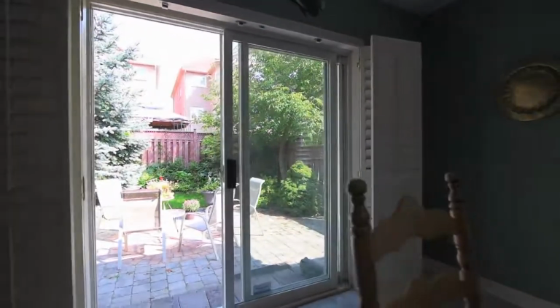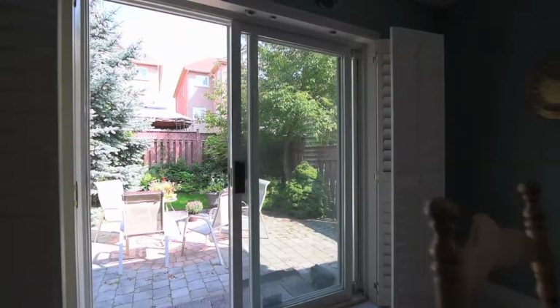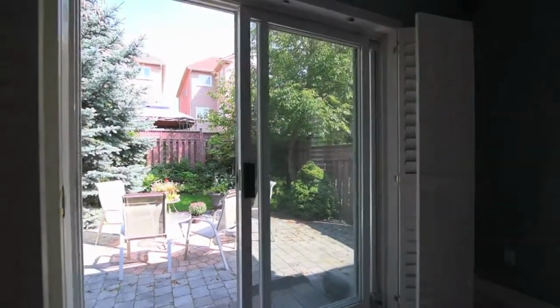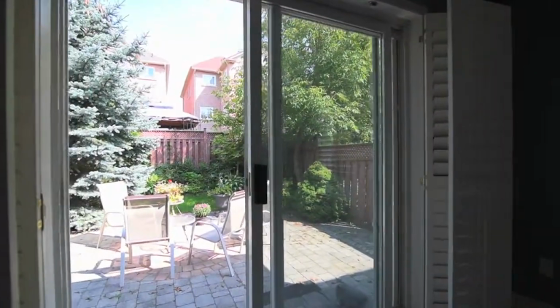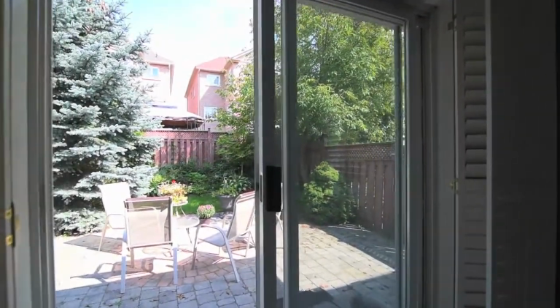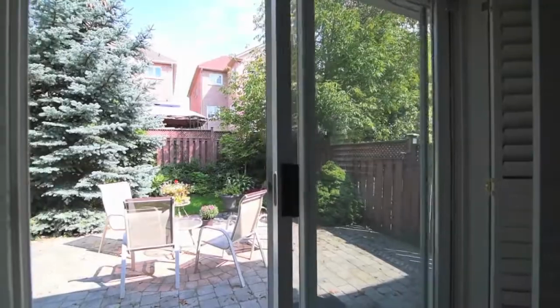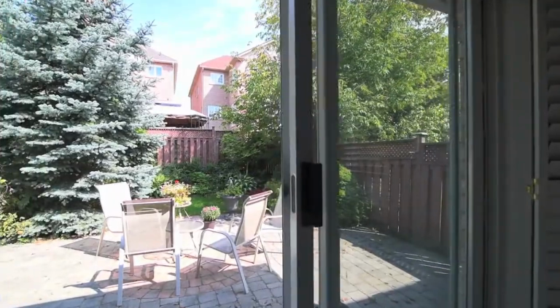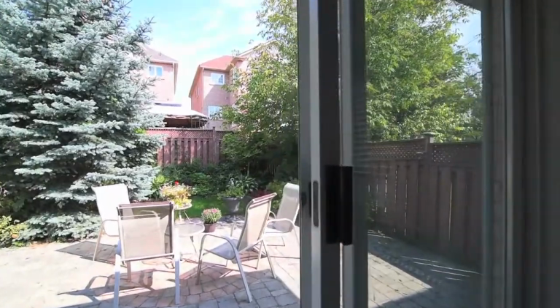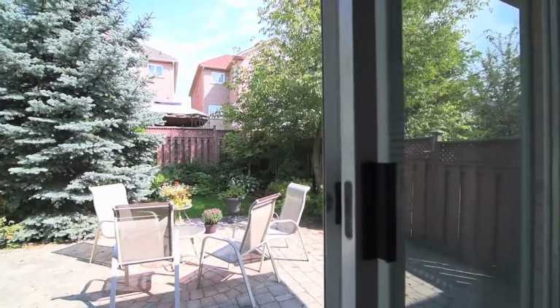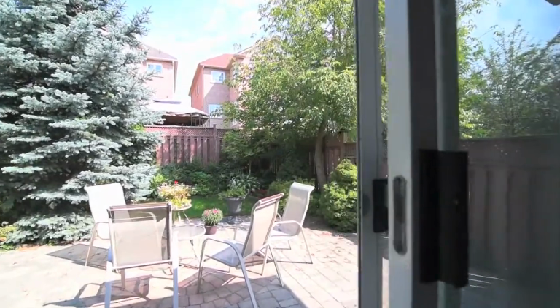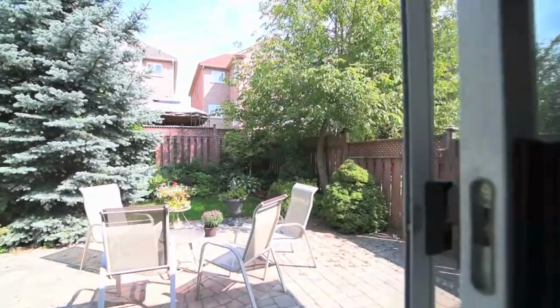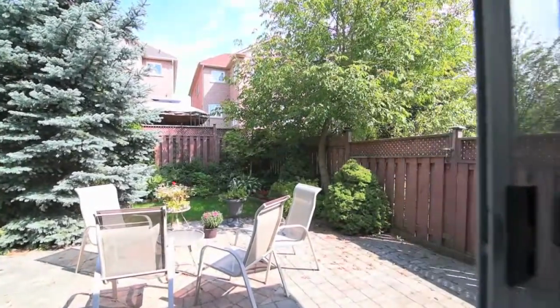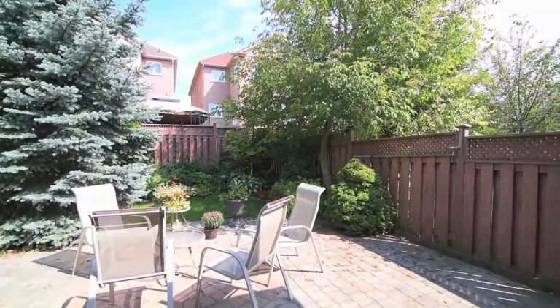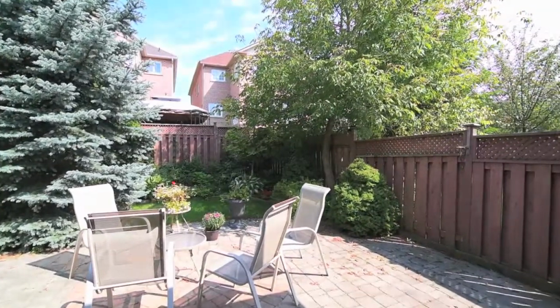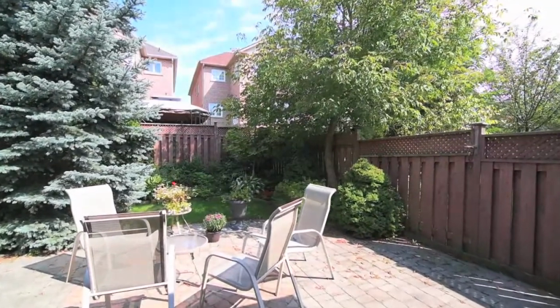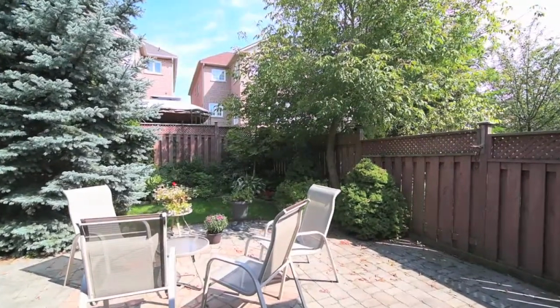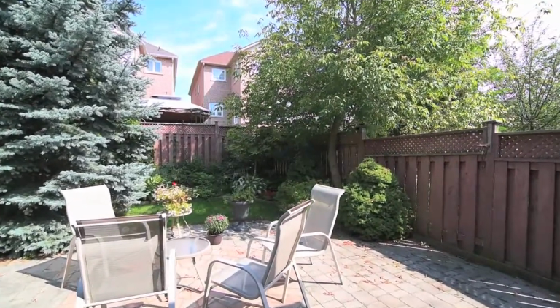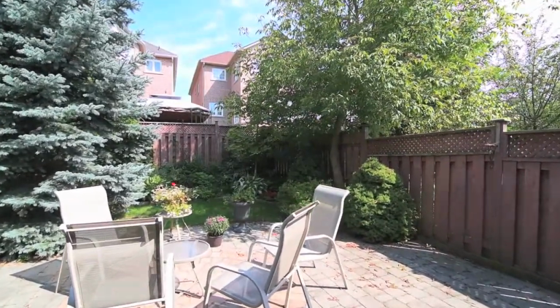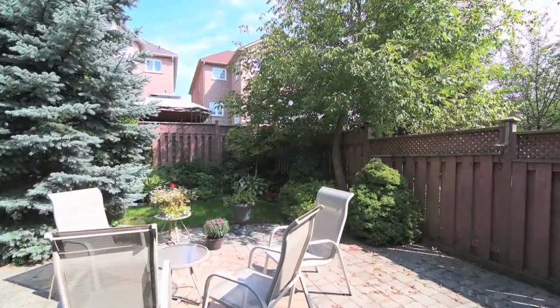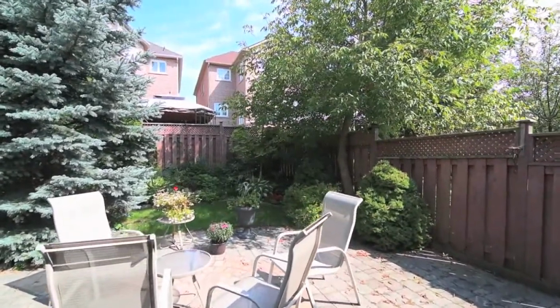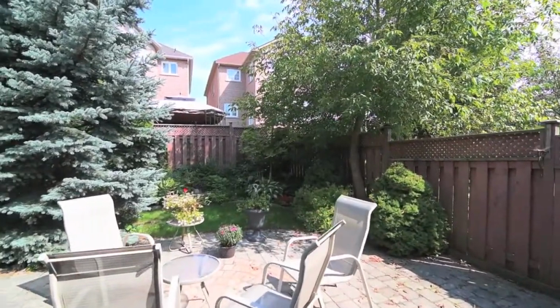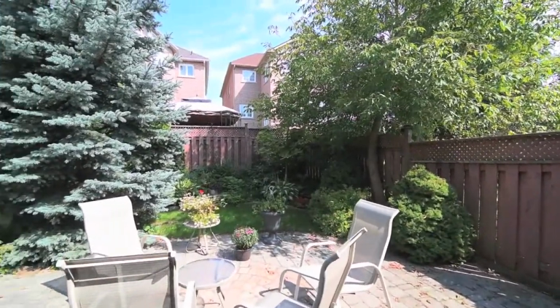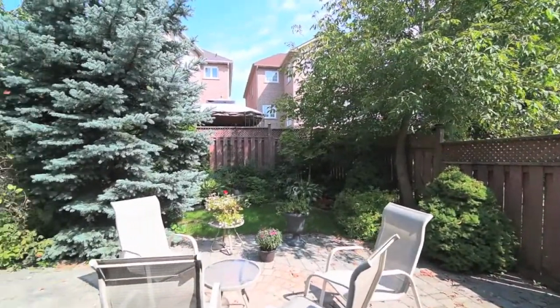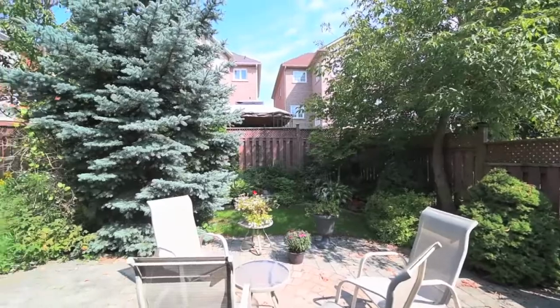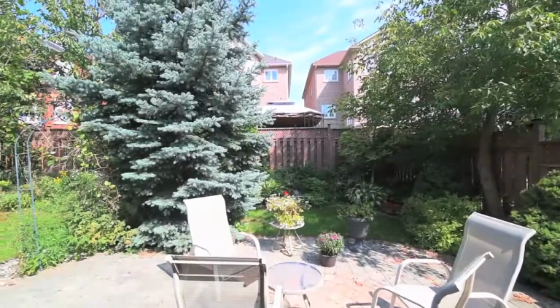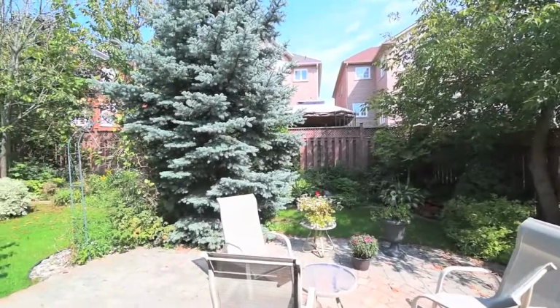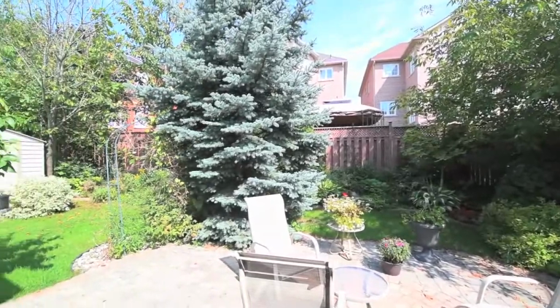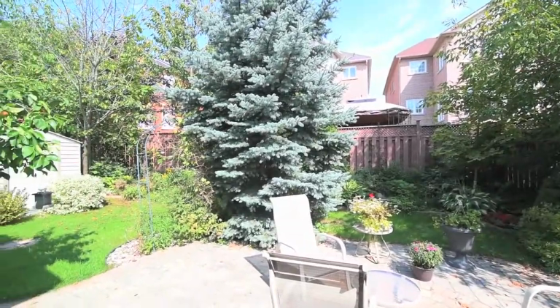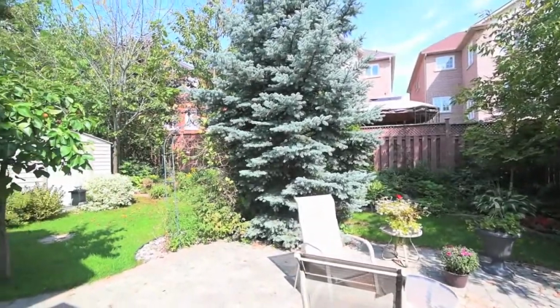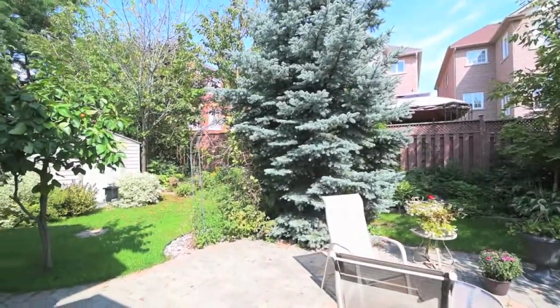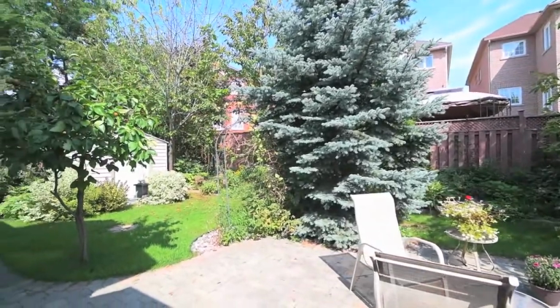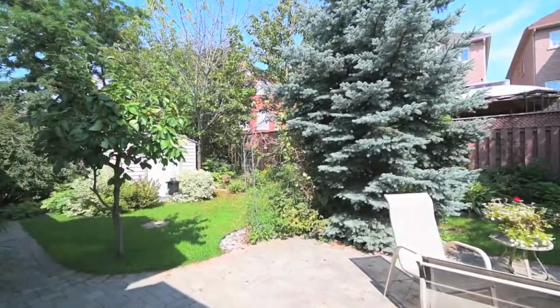Fully fenced, a large interlock patio is ideal for al fresco dining, while mature trees surrounding the yard add natural privacy.